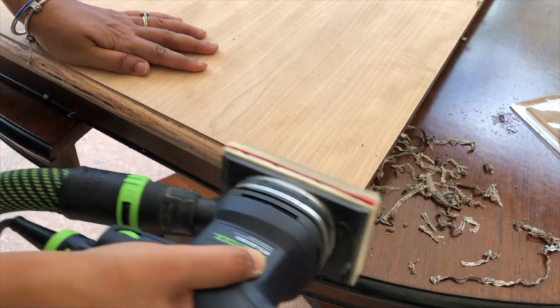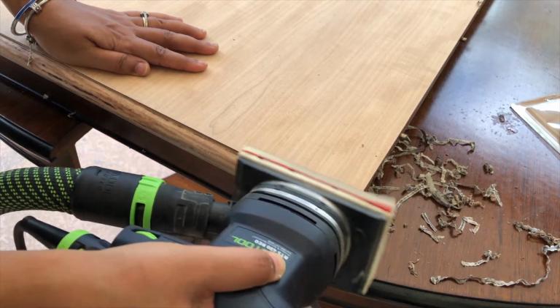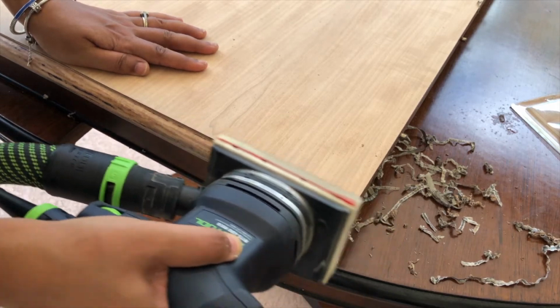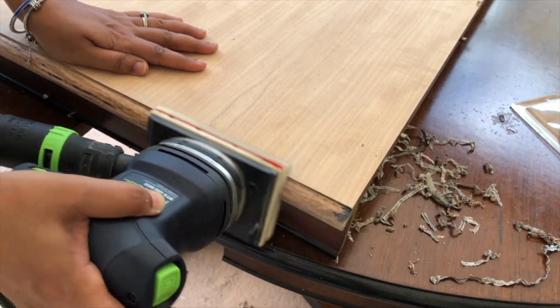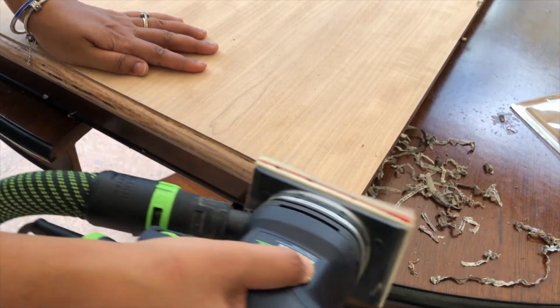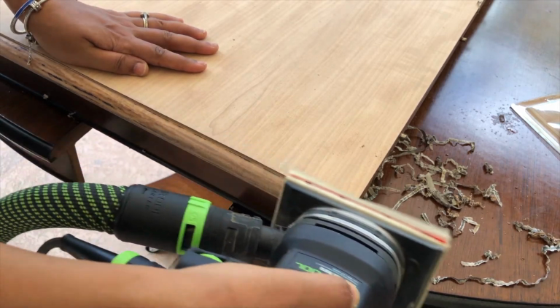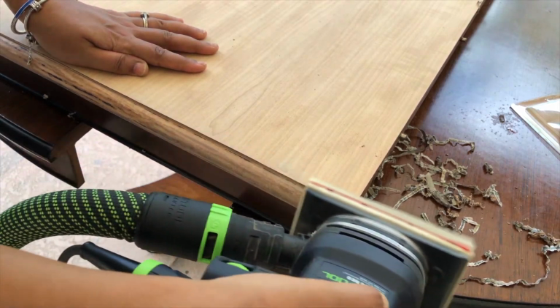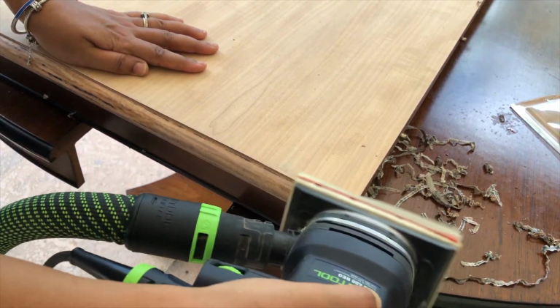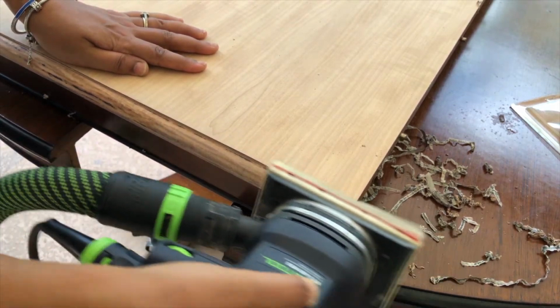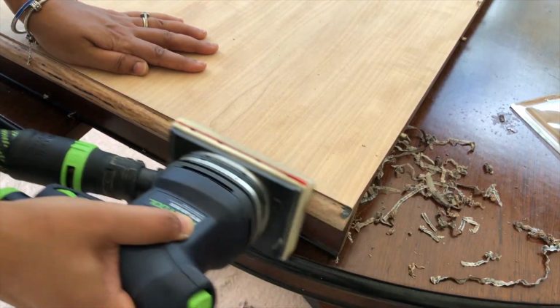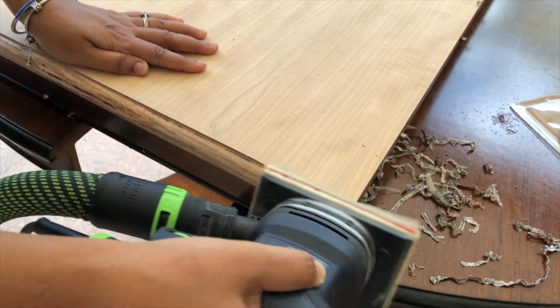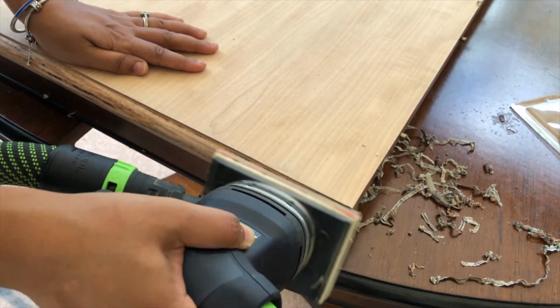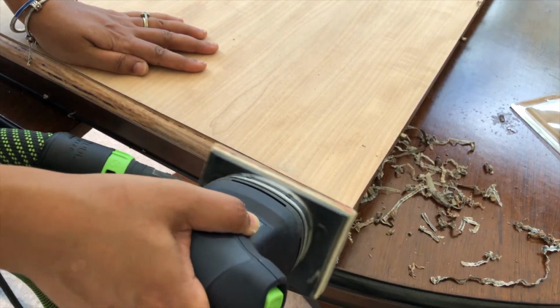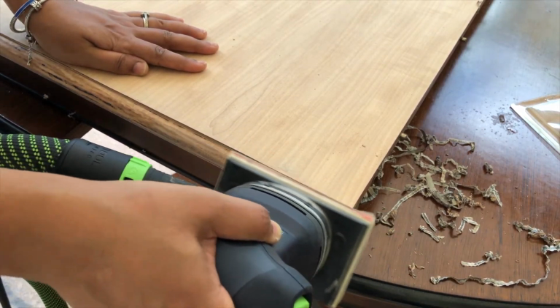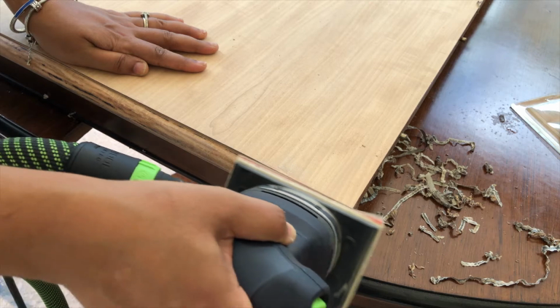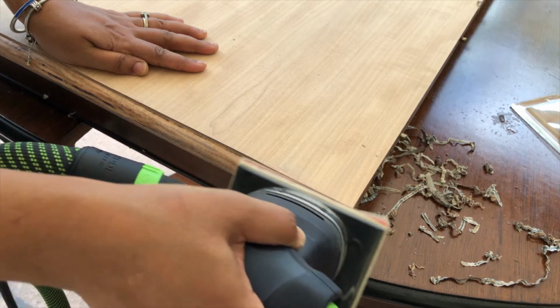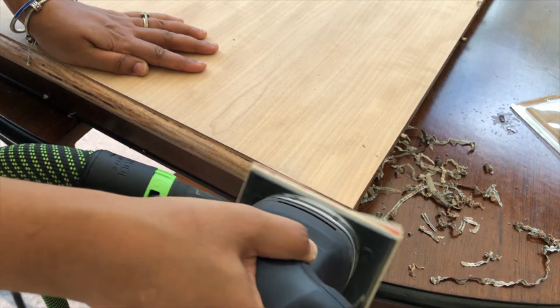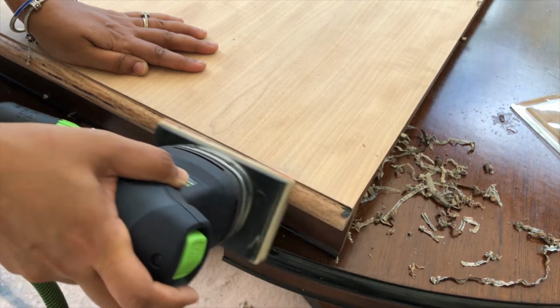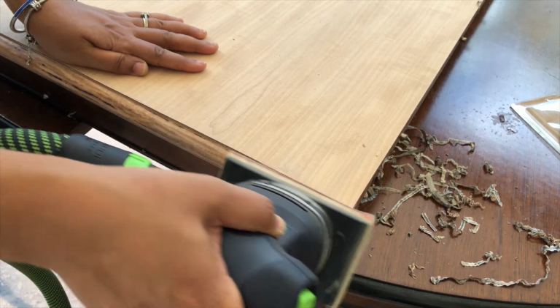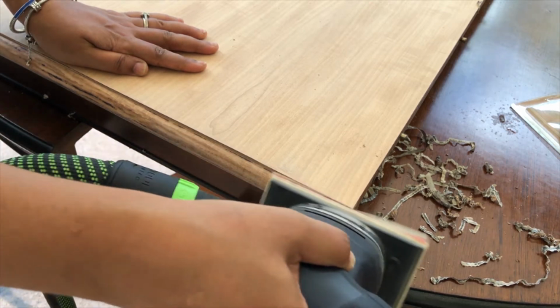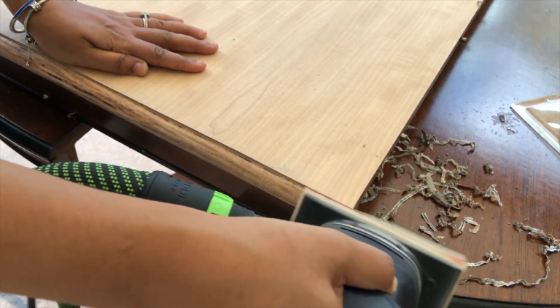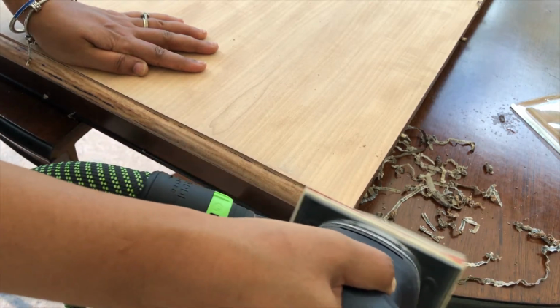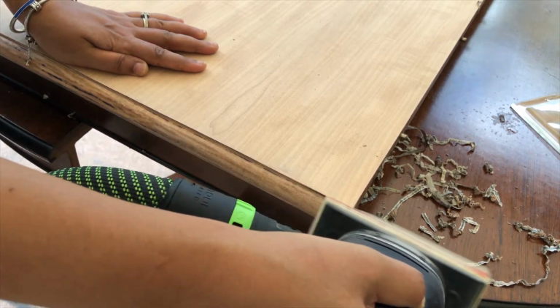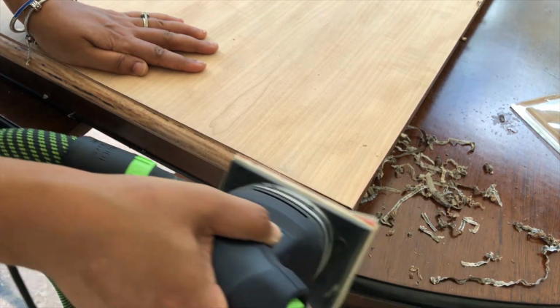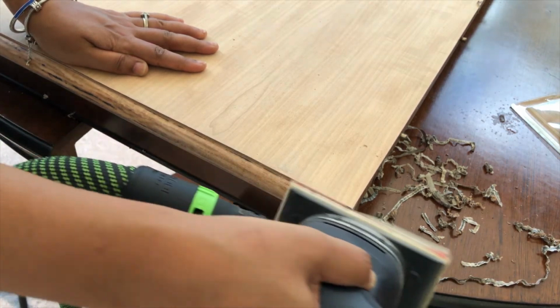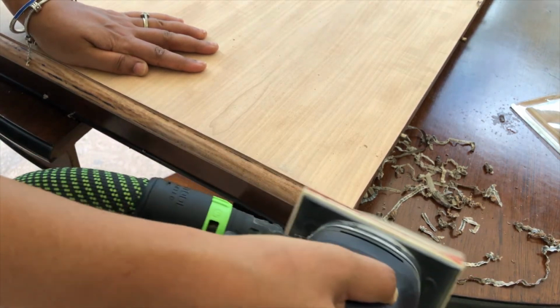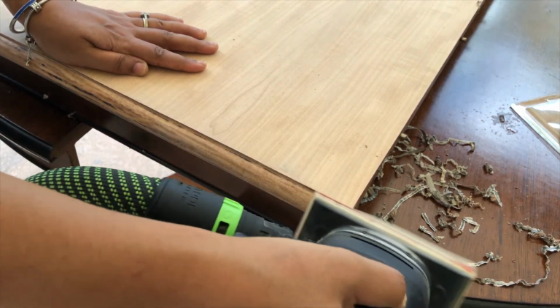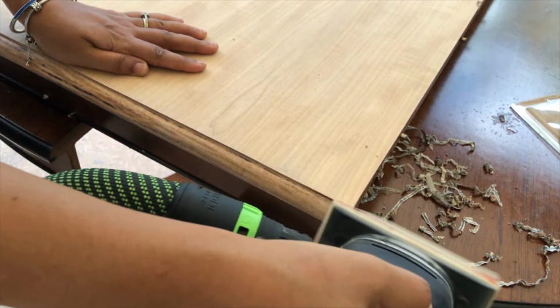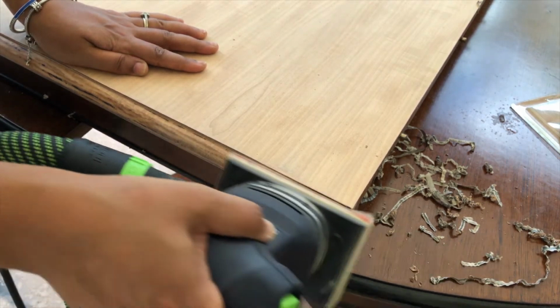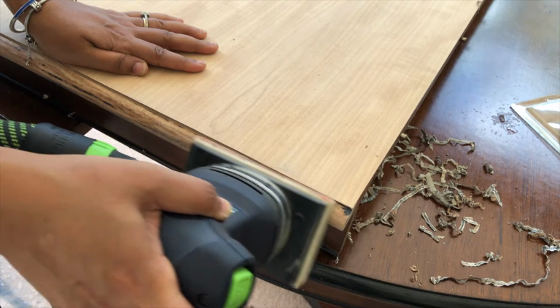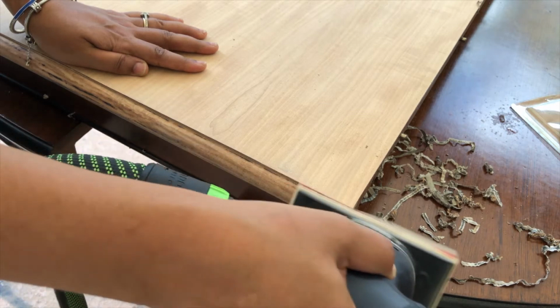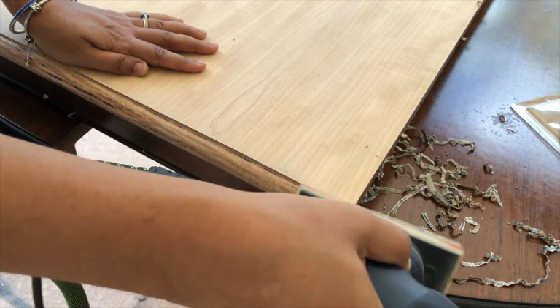I sanded it using a Surf Prep sanding sponge on my Festool sander and cleaned it up. Using a sanding sponge is great for these curved areas — it gets the job done without compromising or distorting the shape.